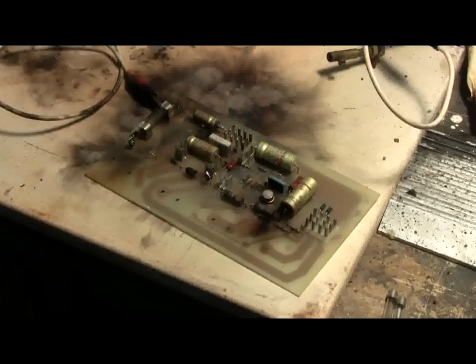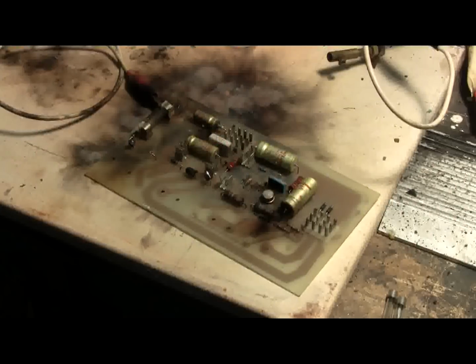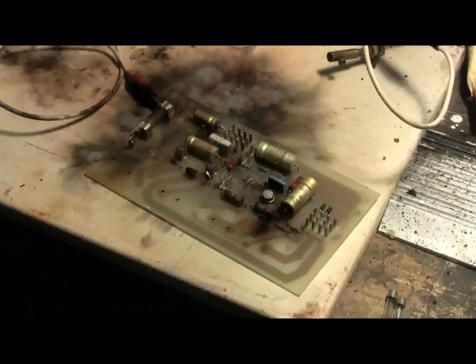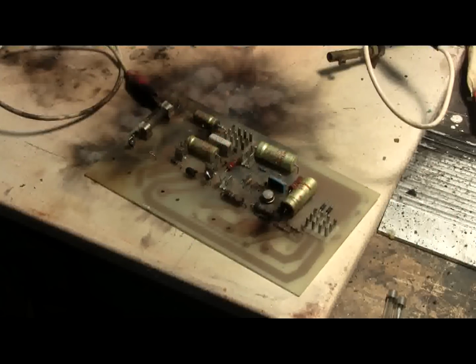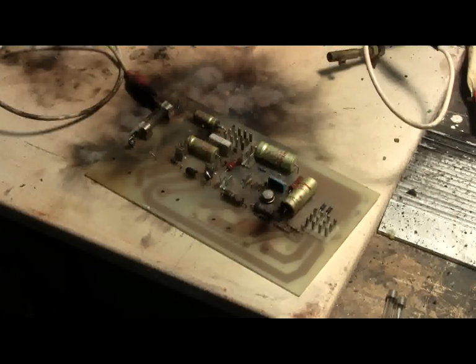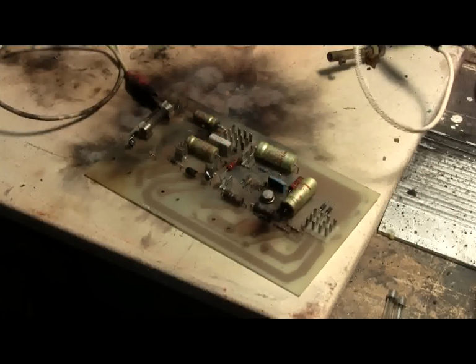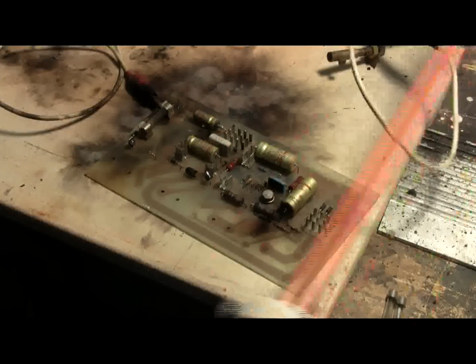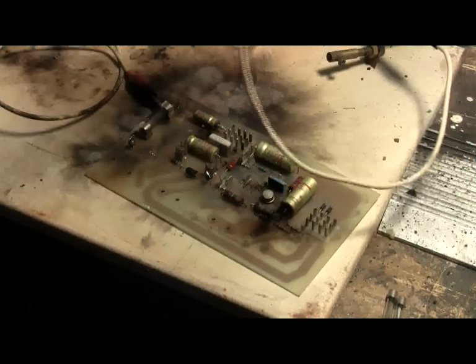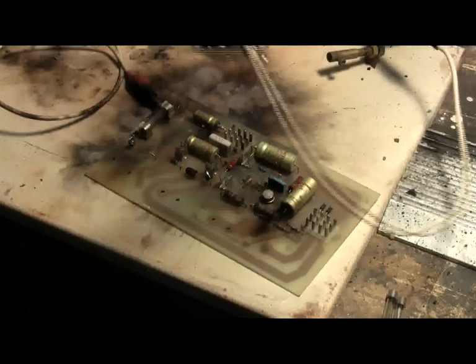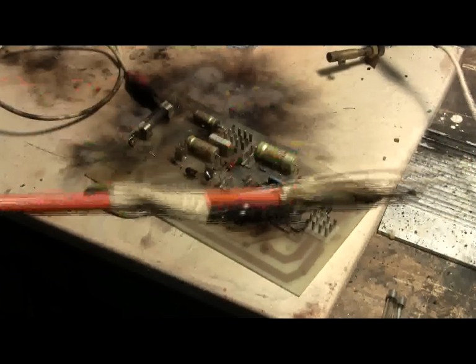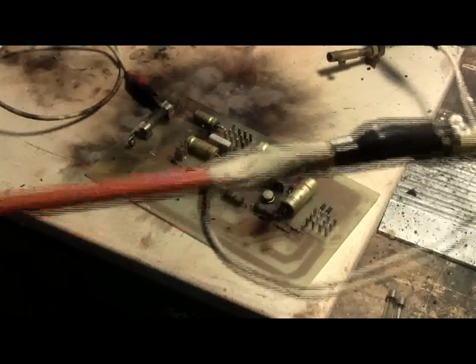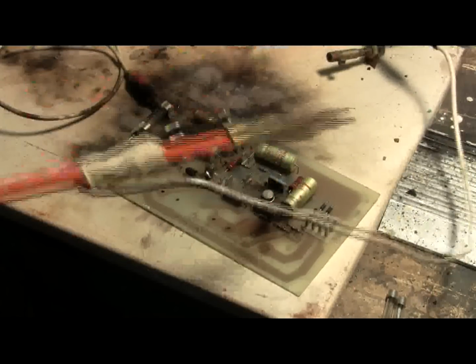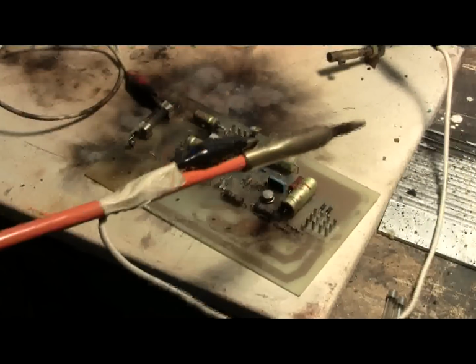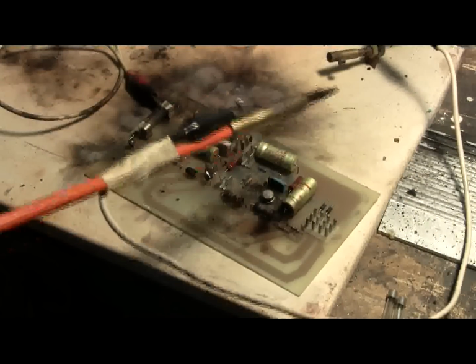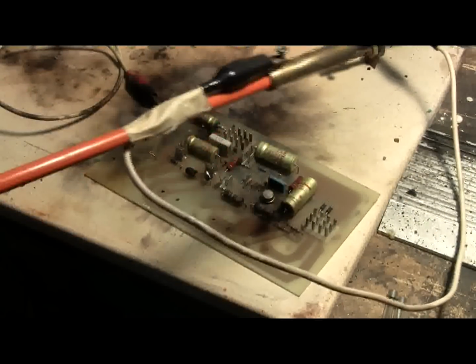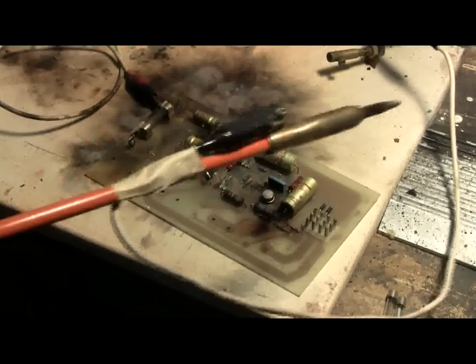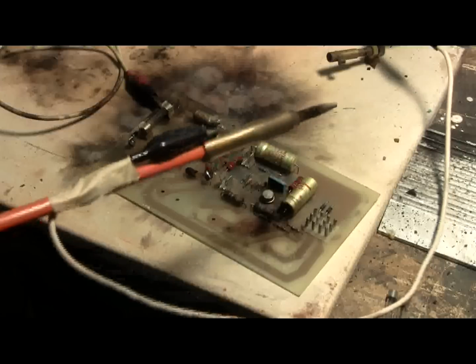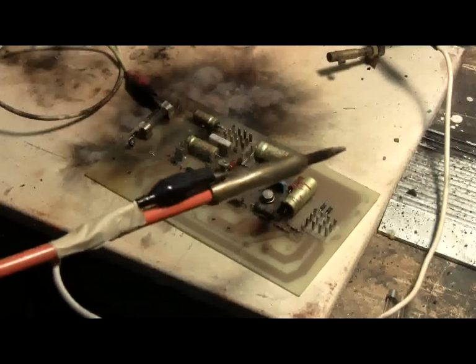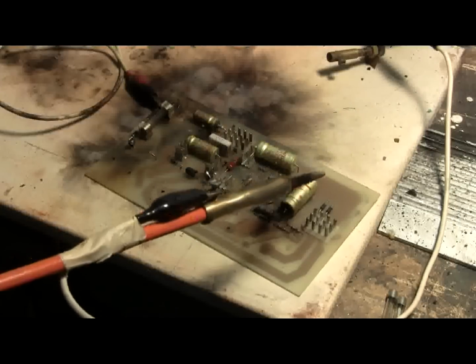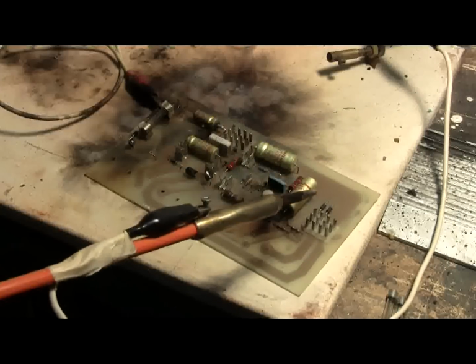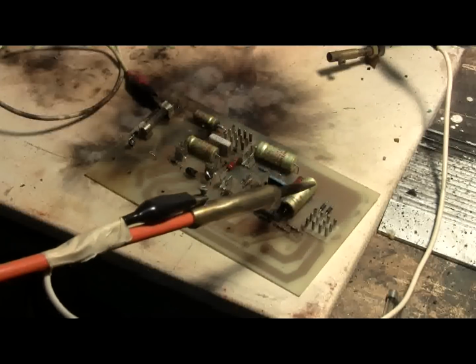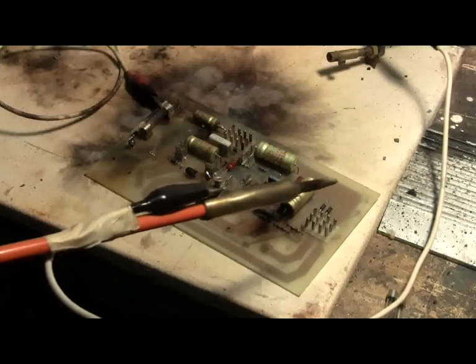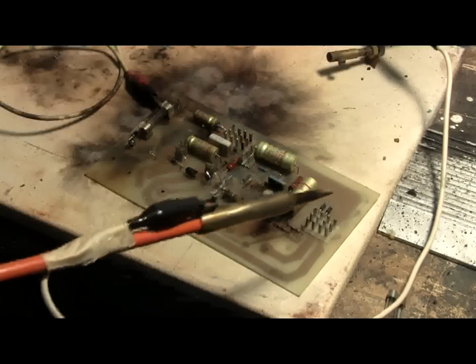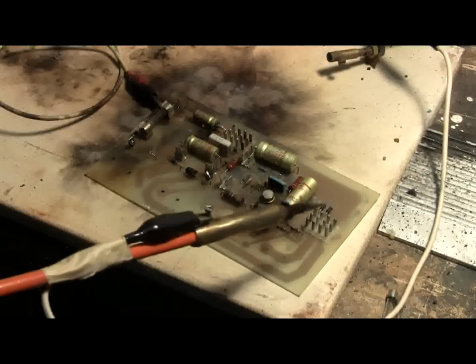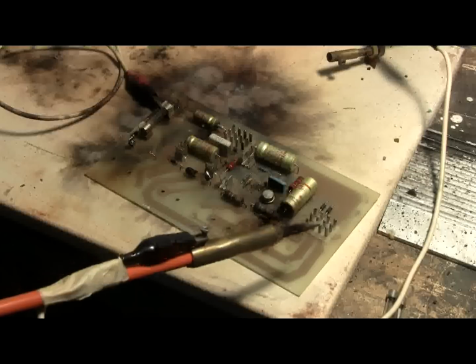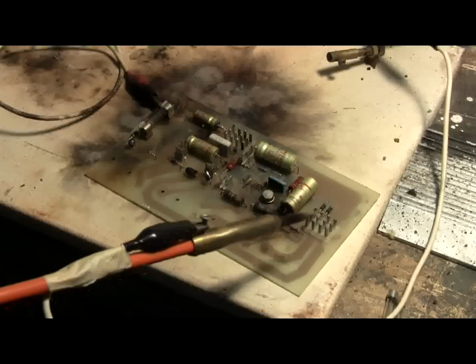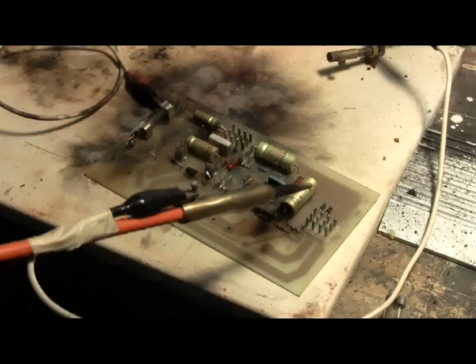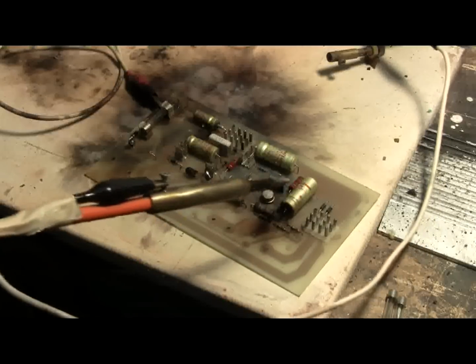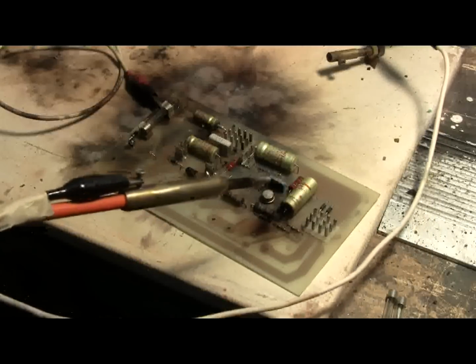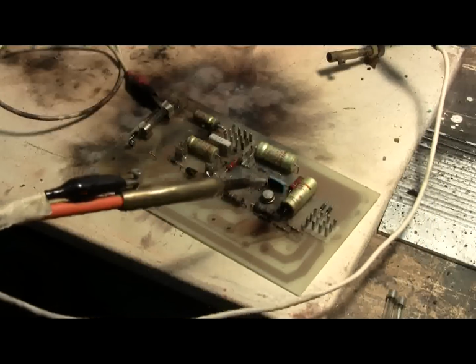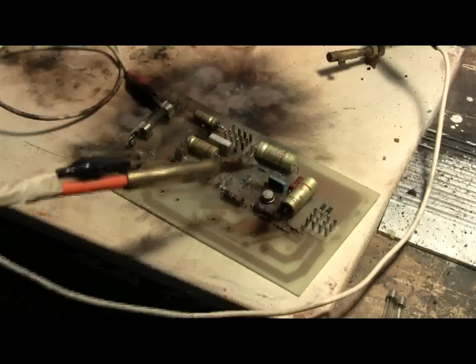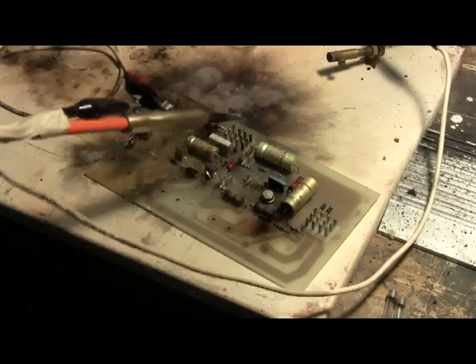I'll hit these old electrolytics a few more times, we'll see. I'm not going to give up for a couple more shots. Charge.